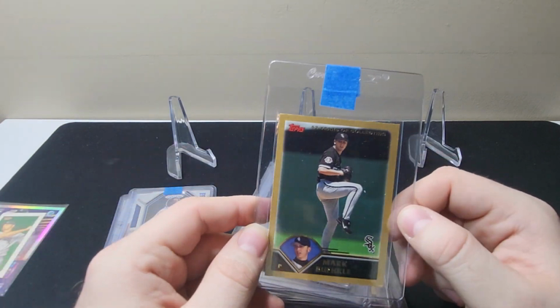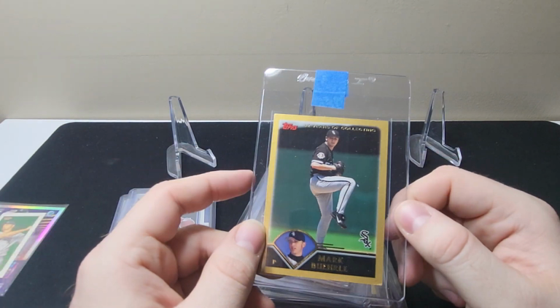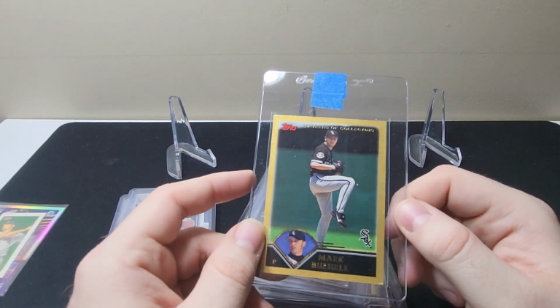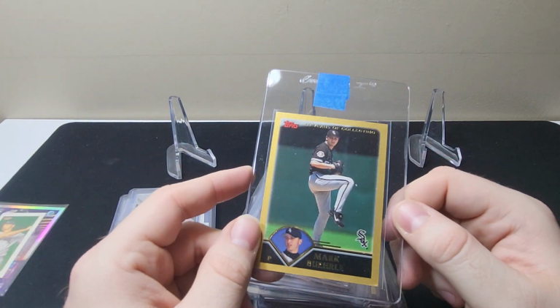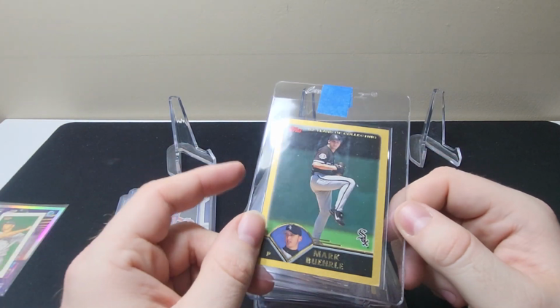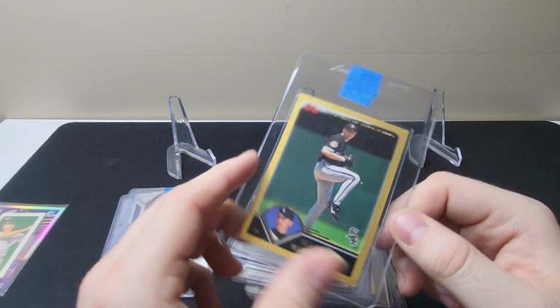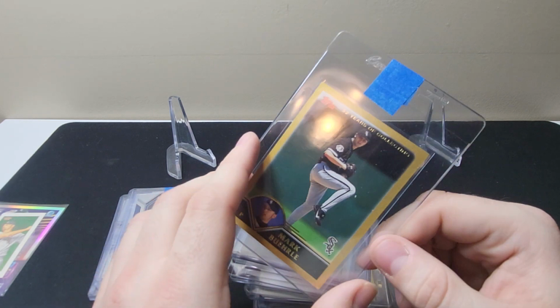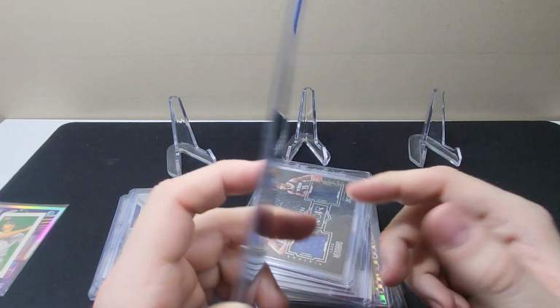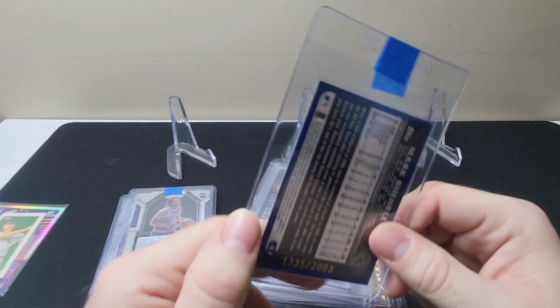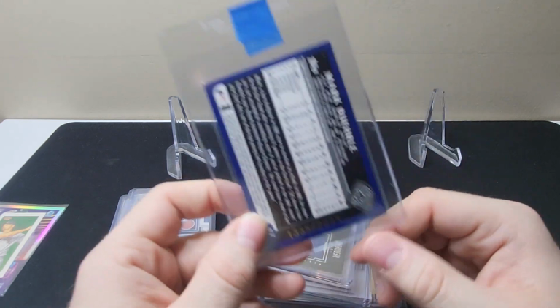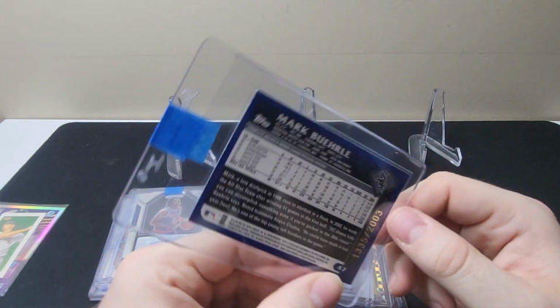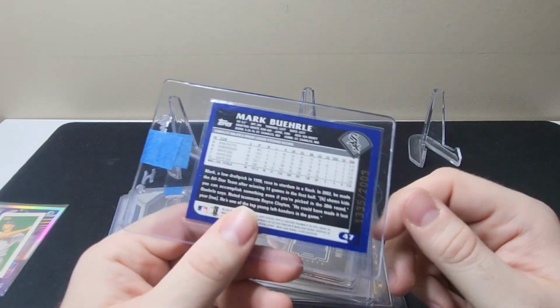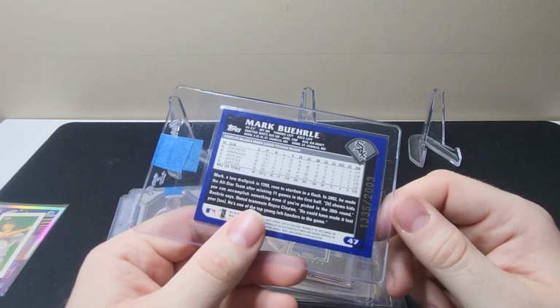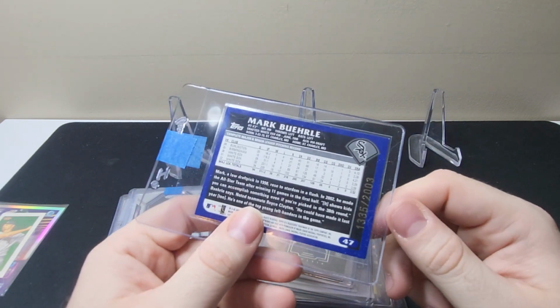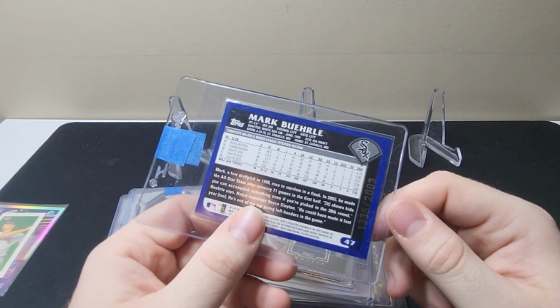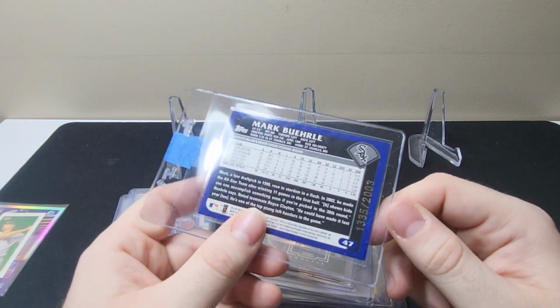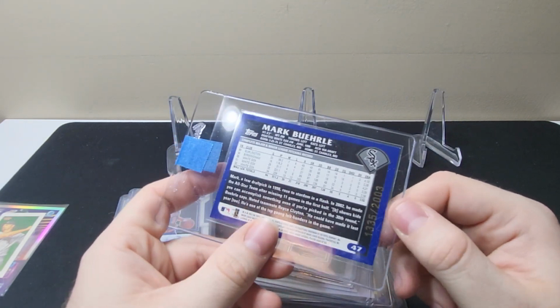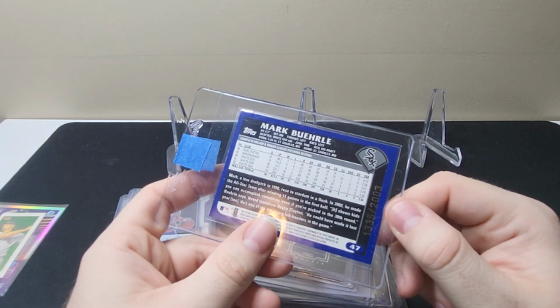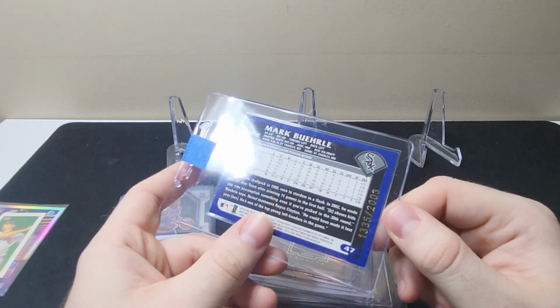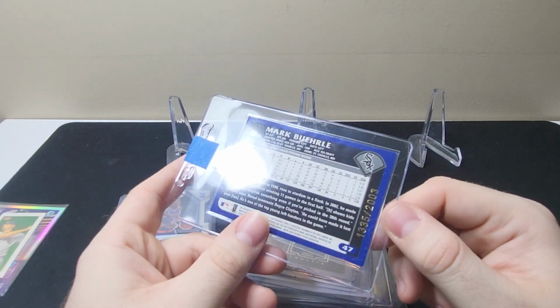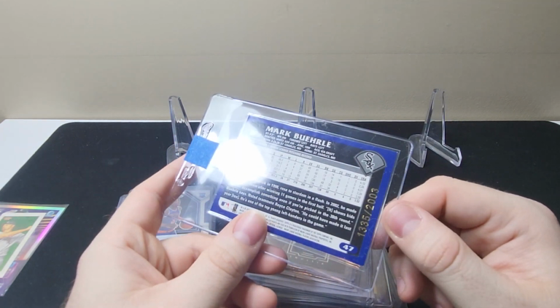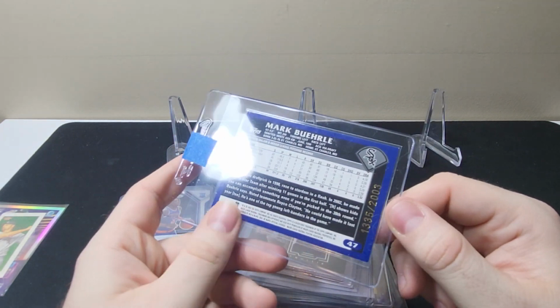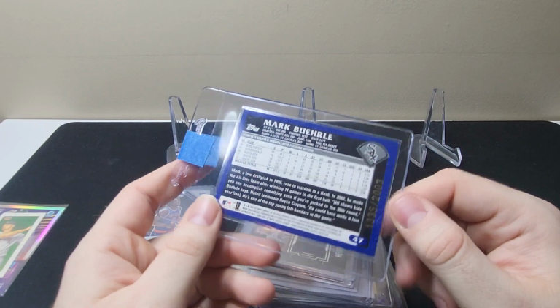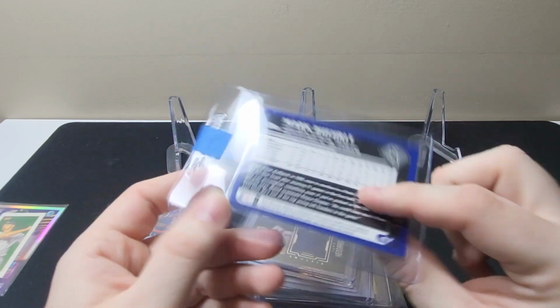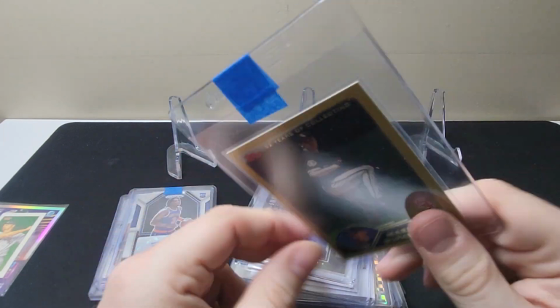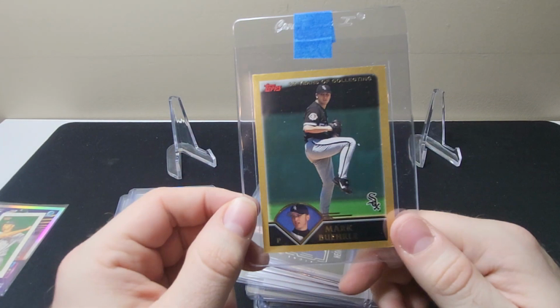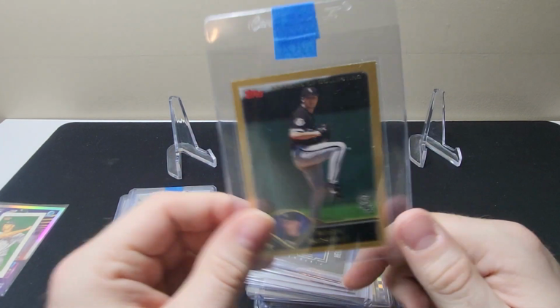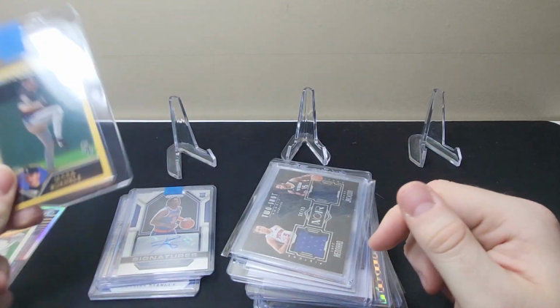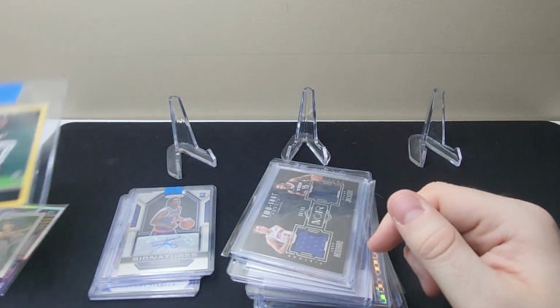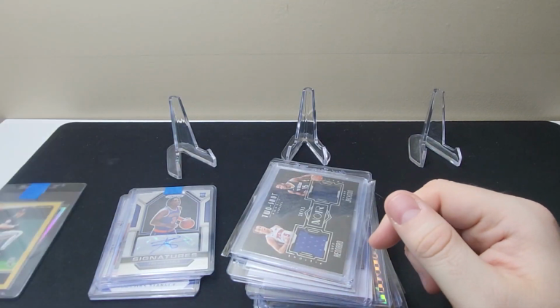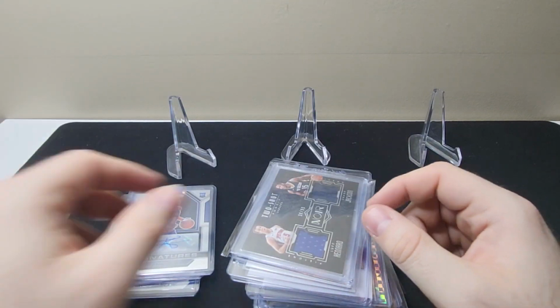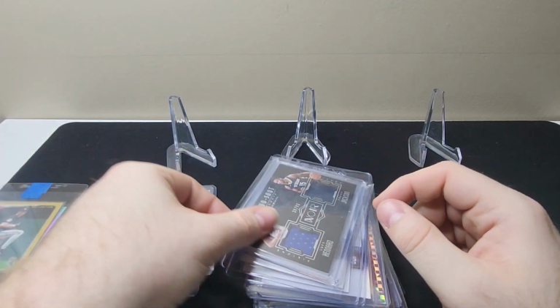Here we have a 2003 Mark Burley — this is the gold out of 2003, so cheap, looked good, picked it up.